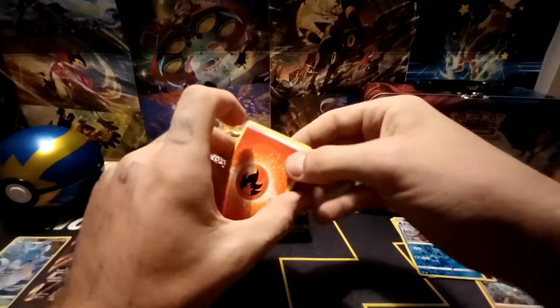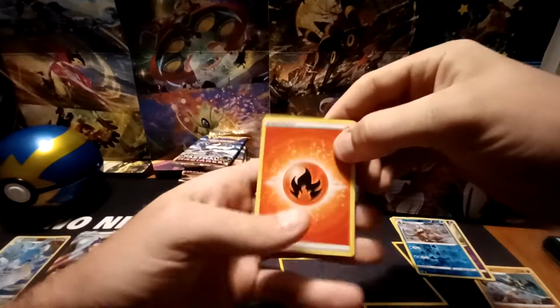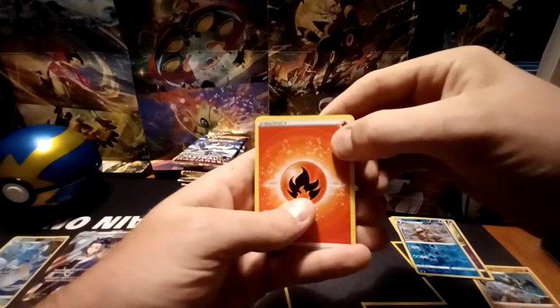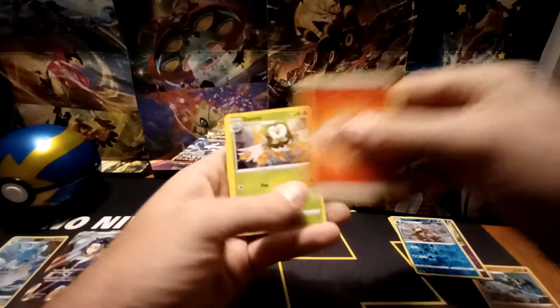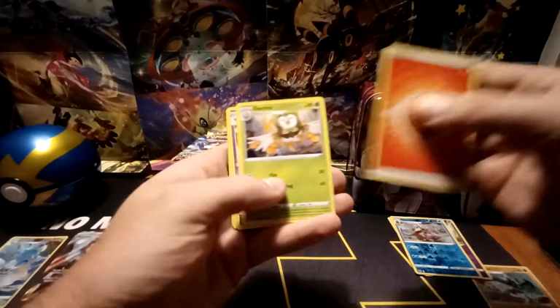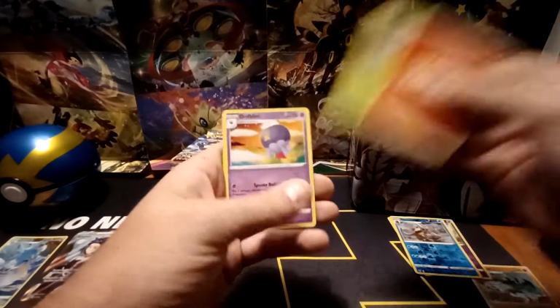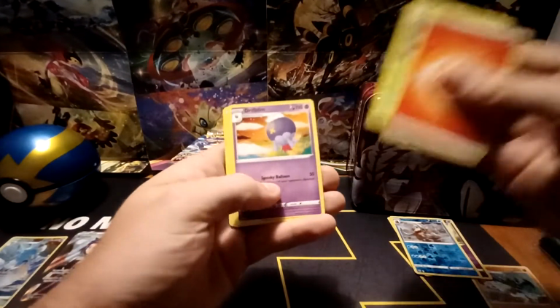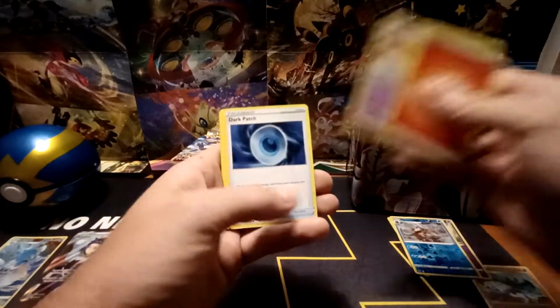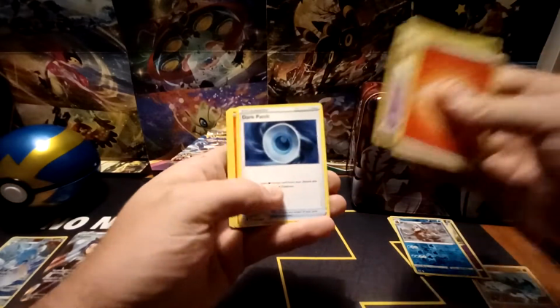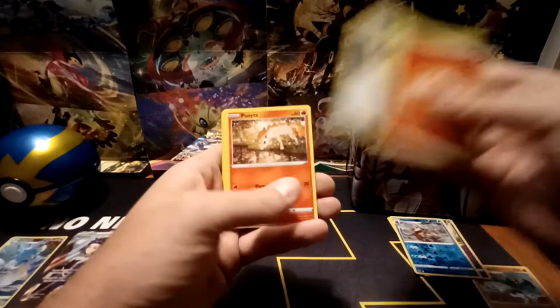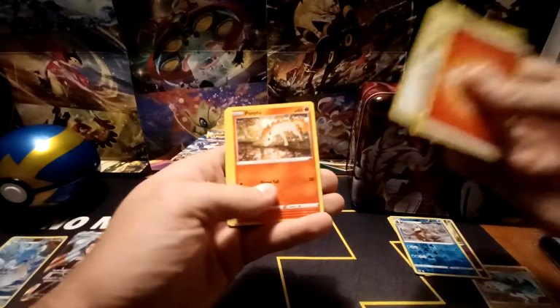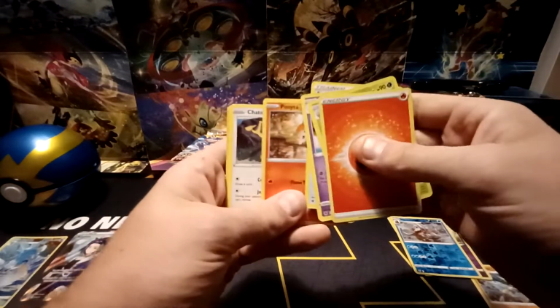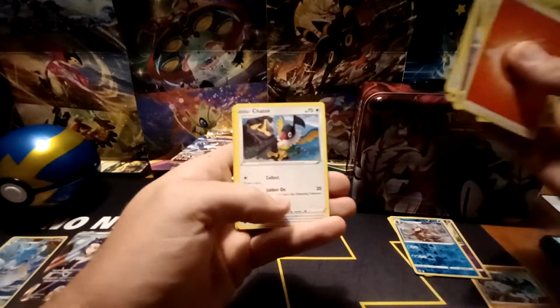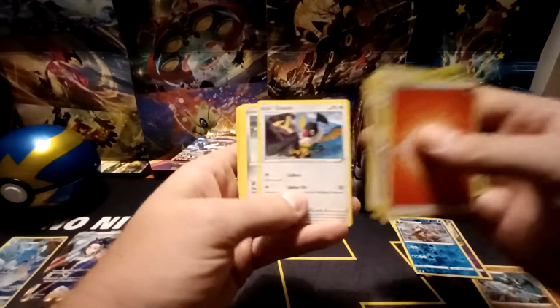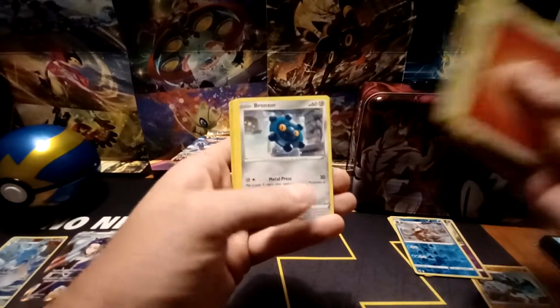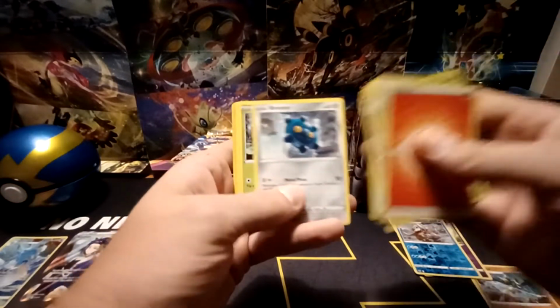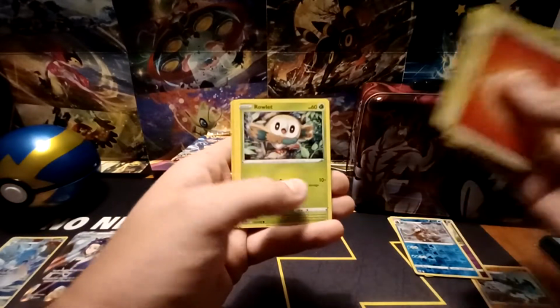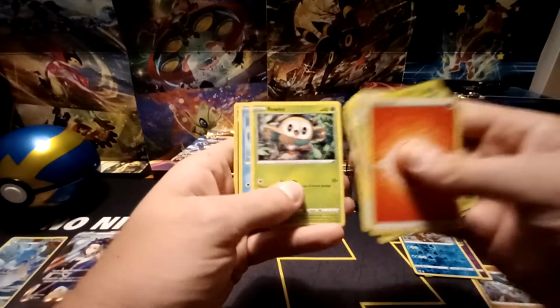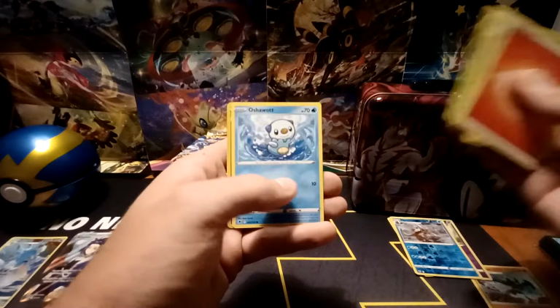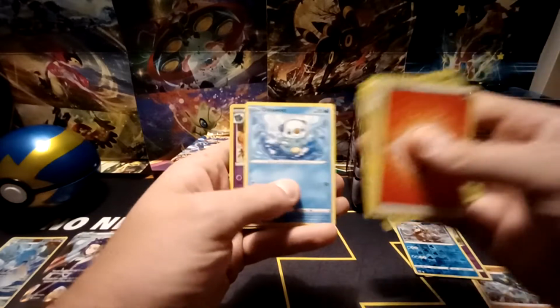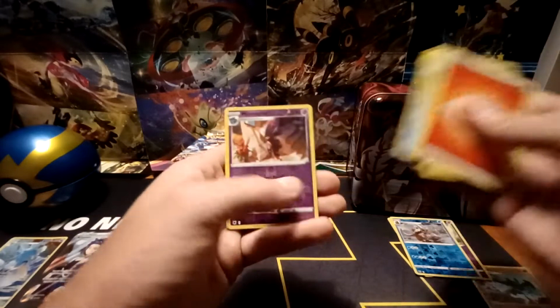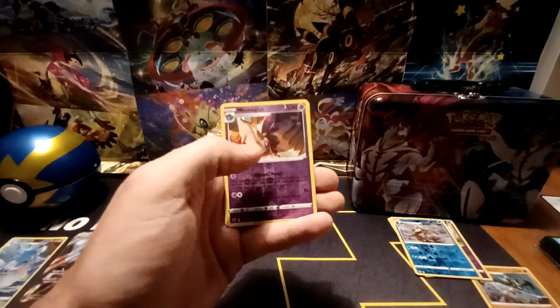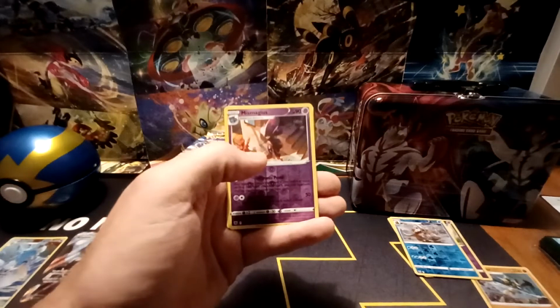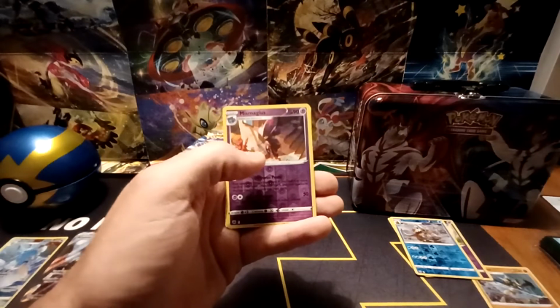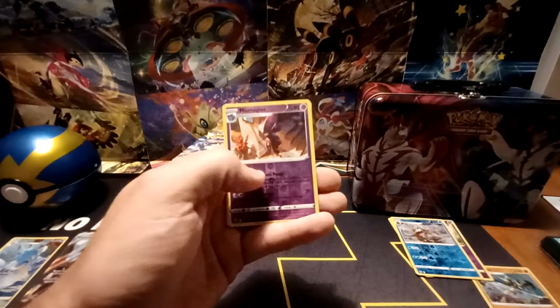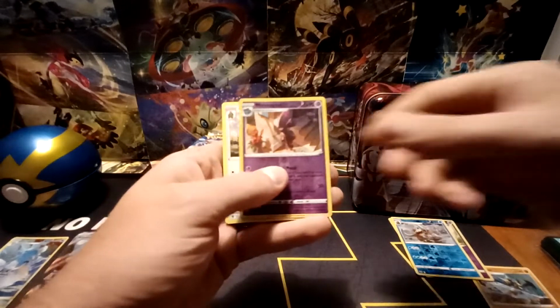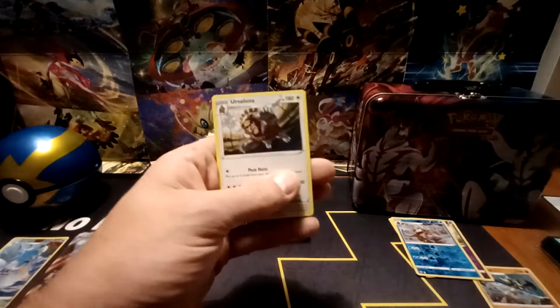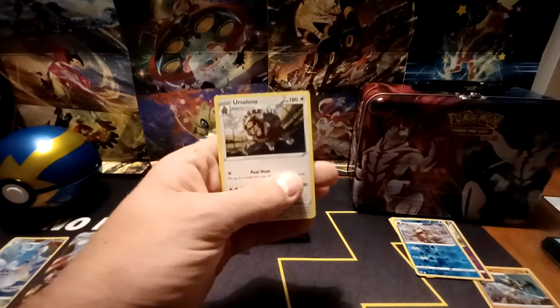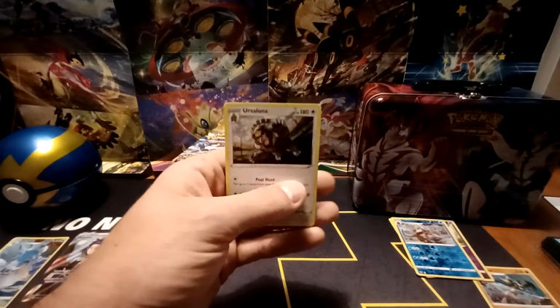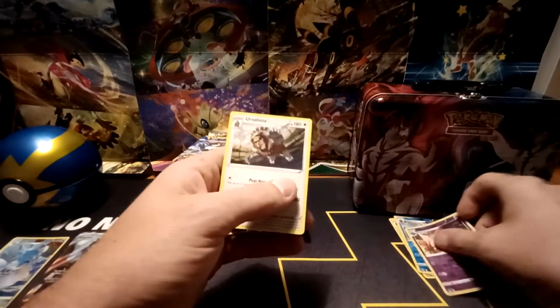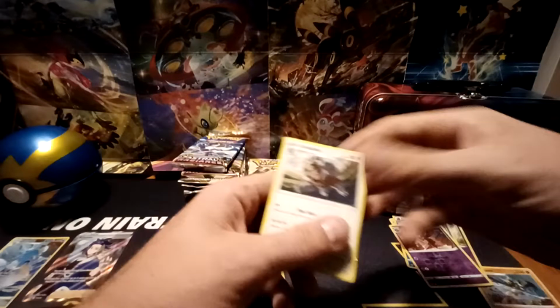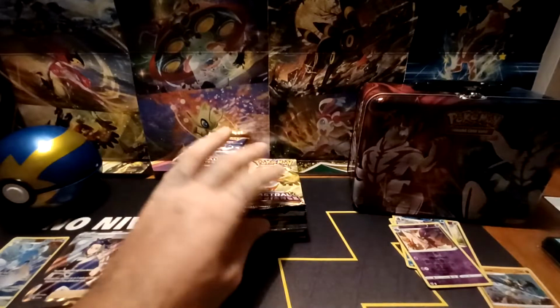Fire-type energy, Dartrix, Driftblim, Darkpatch, Ponyta, Chatot, Bronzor, Rowlet, Oshawott, Reverse Hollow of Mismagius — a rare Reverse — and then an Ursaluna non-holo.